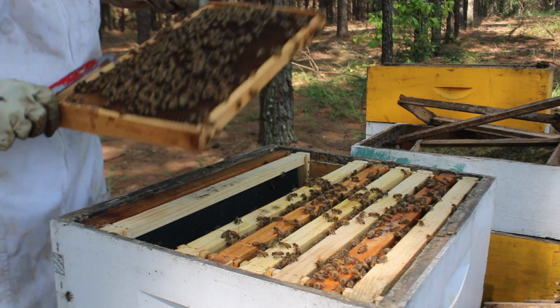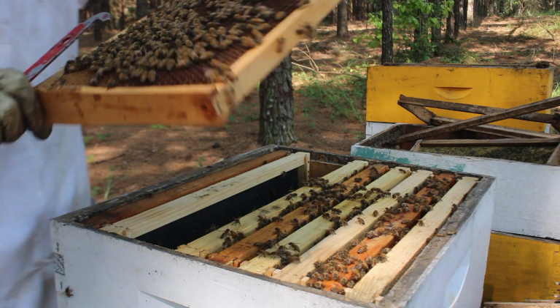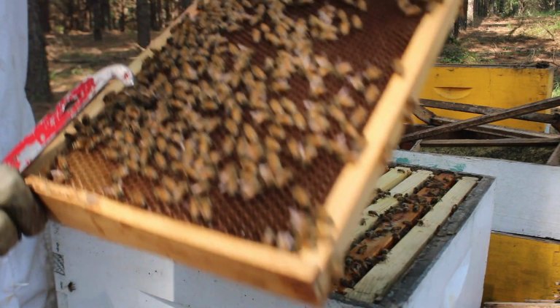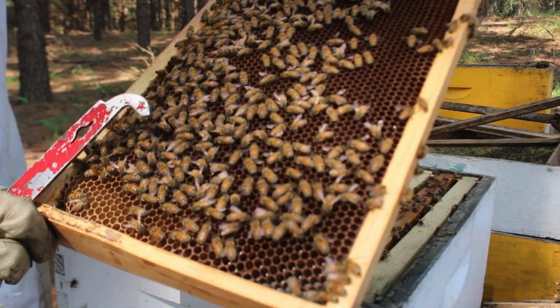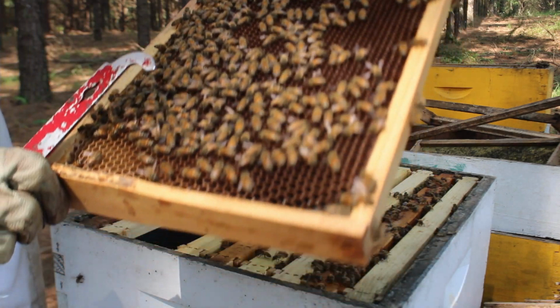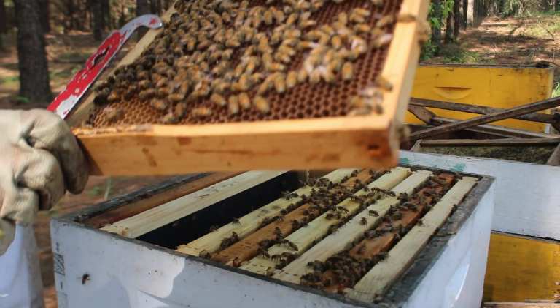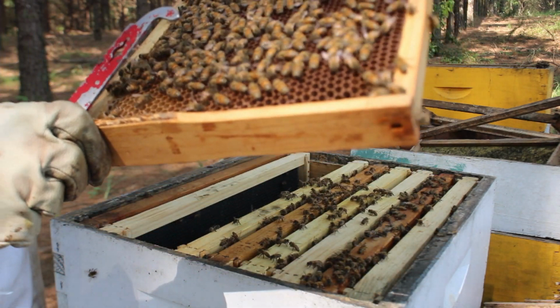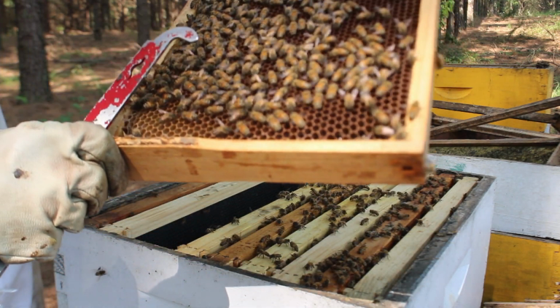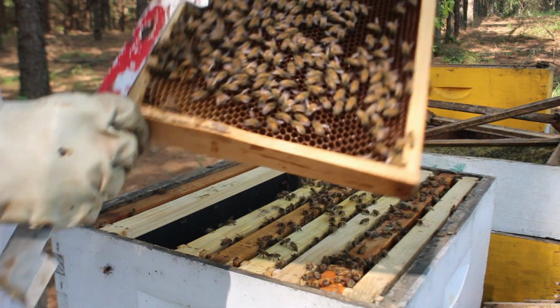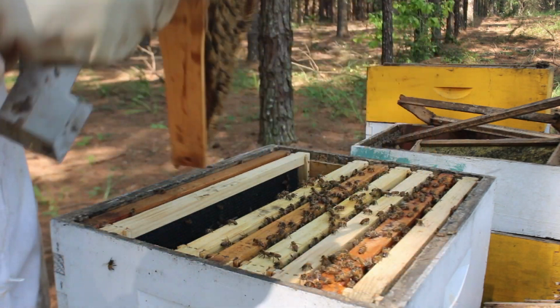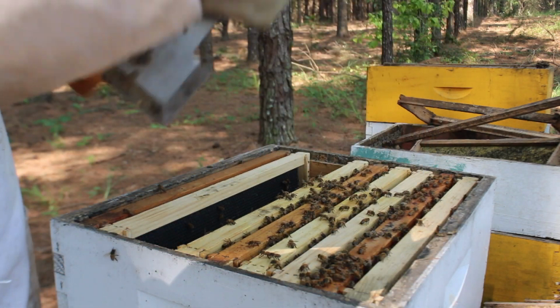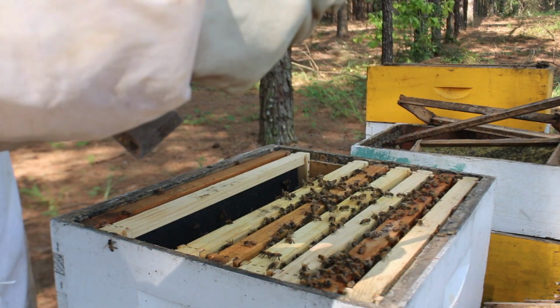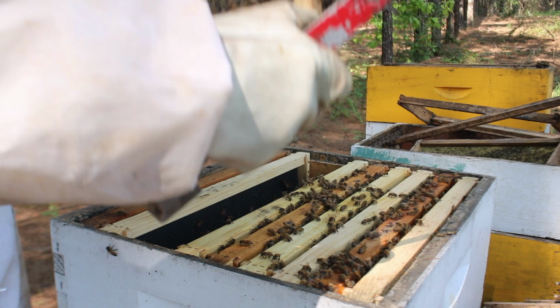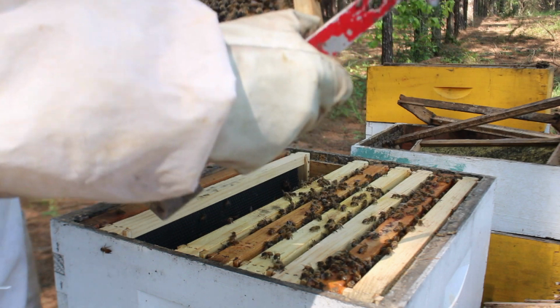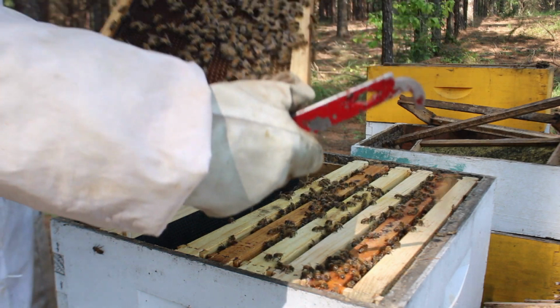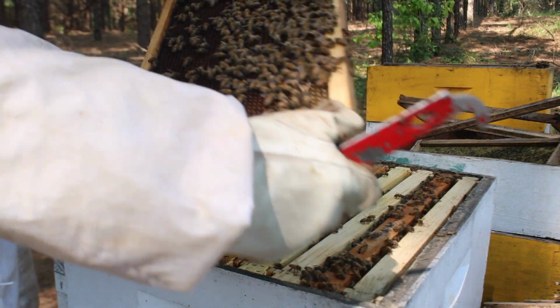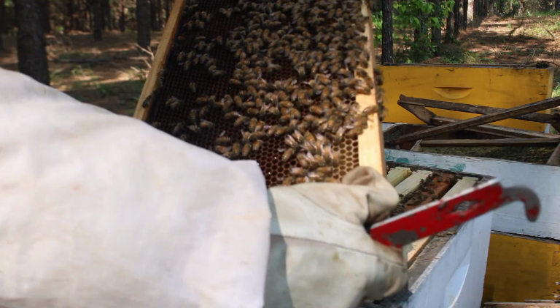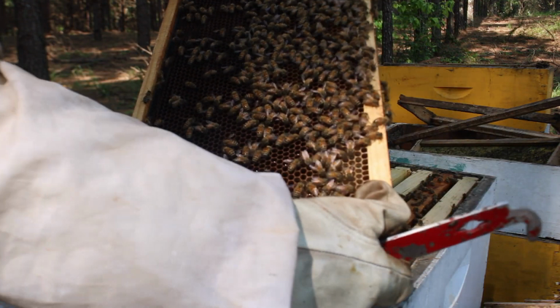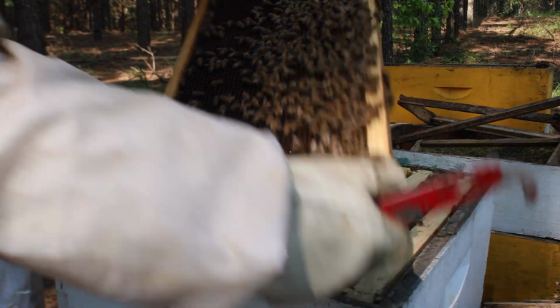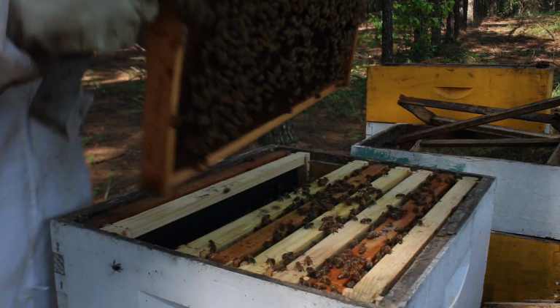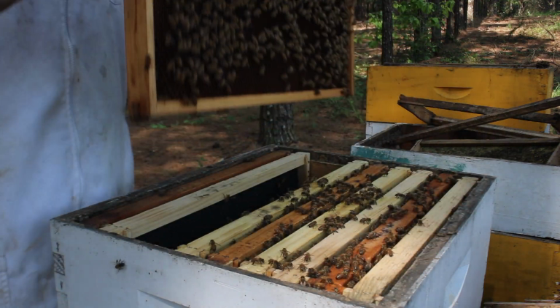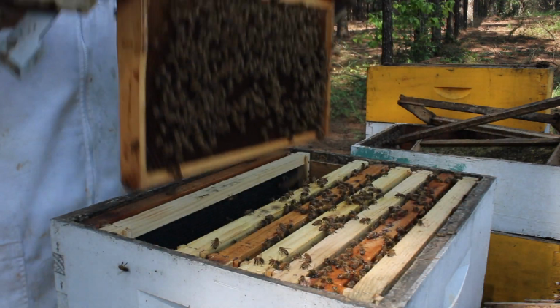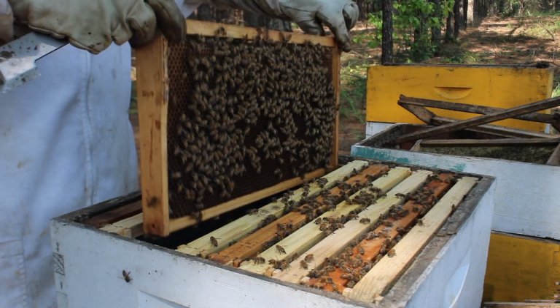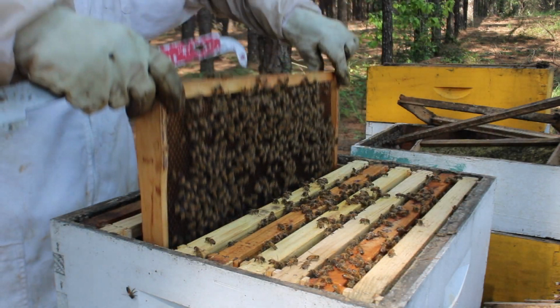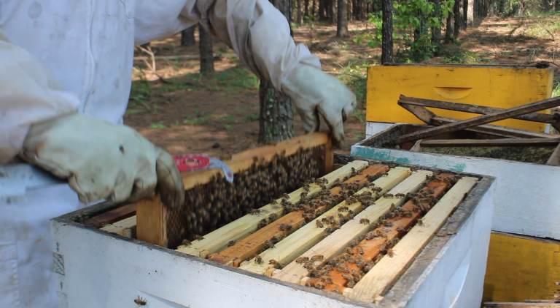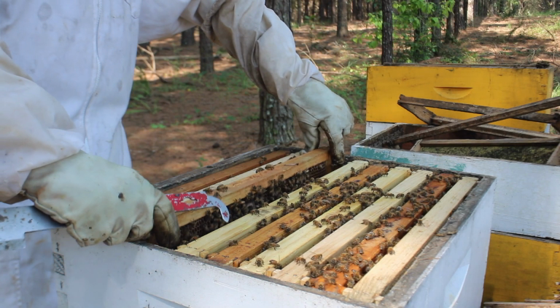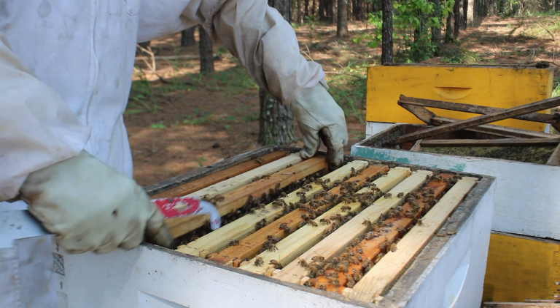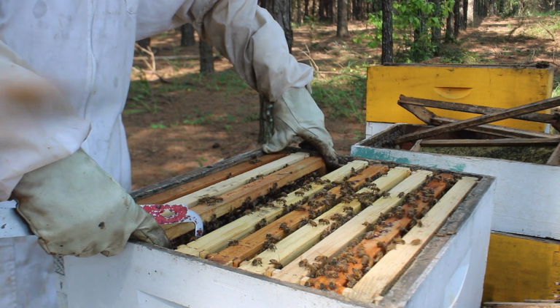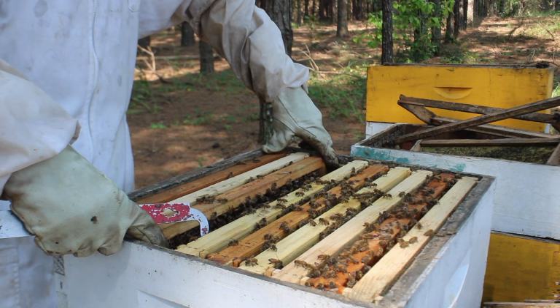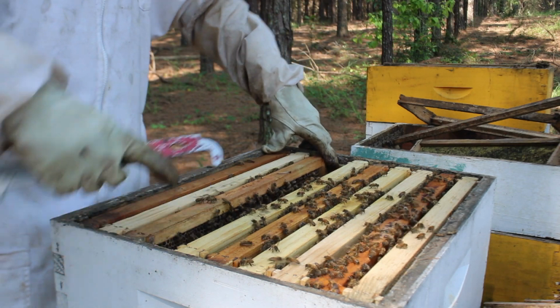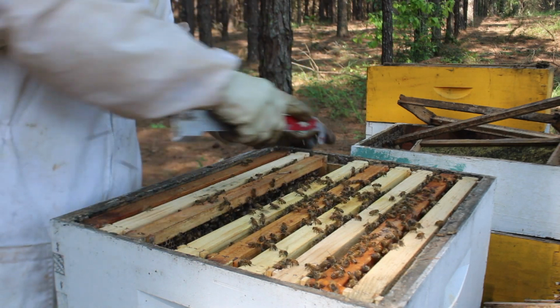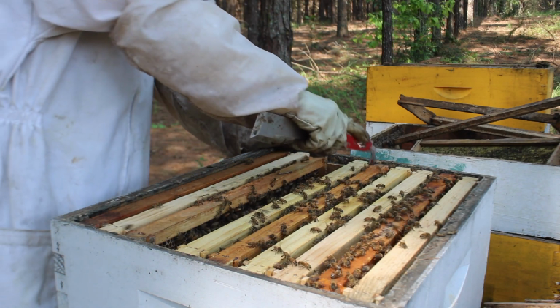Oh man, look at all that nectar — that right there is all that food I just gave them, and they're packing it in. You see that little brood right there — you got a little on the top there. Really nice. That frame's heavy — this is just a honey frame.